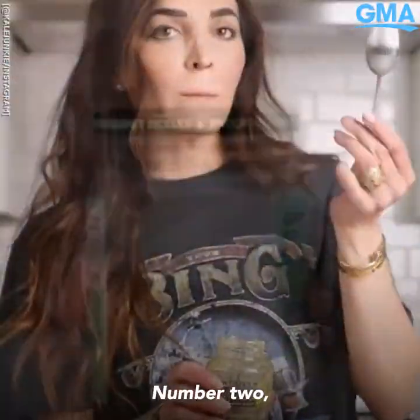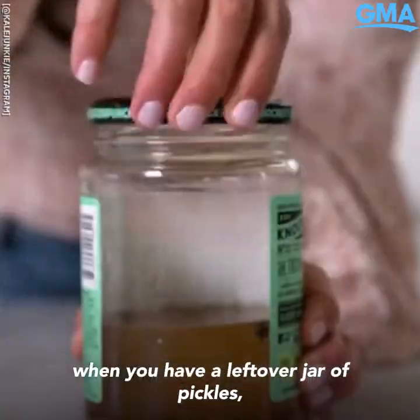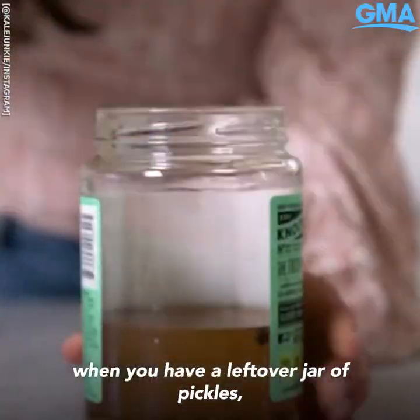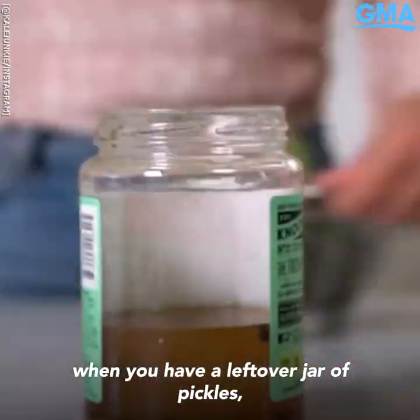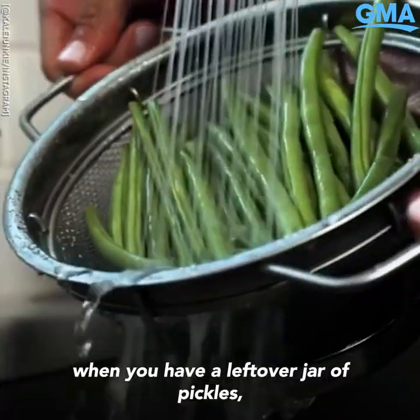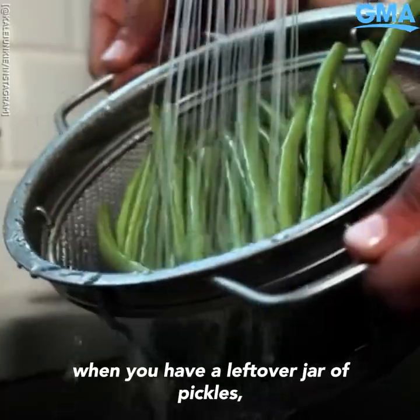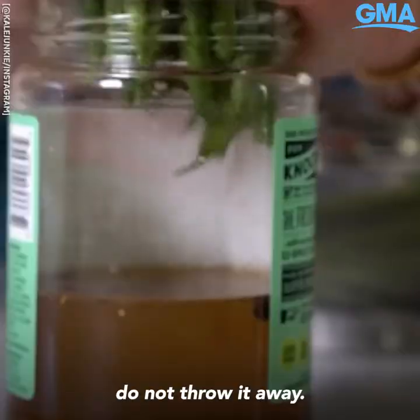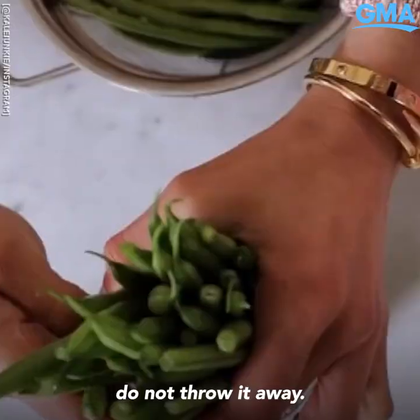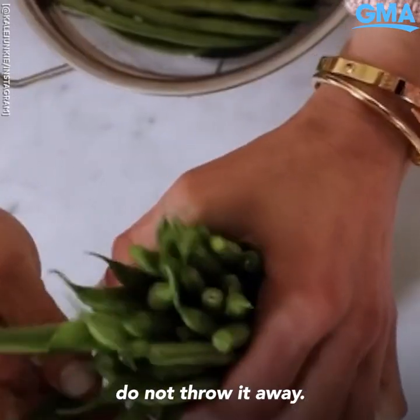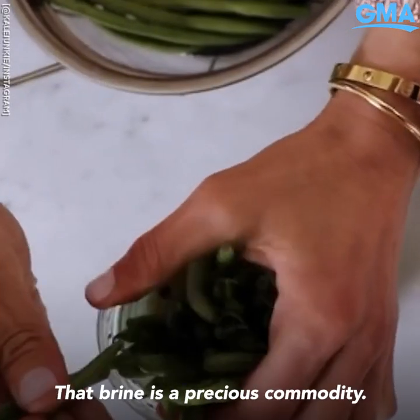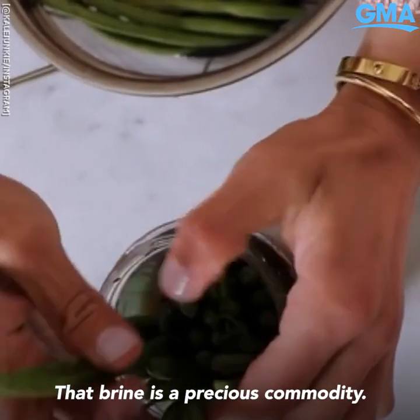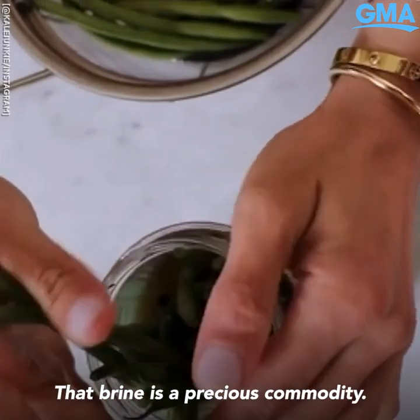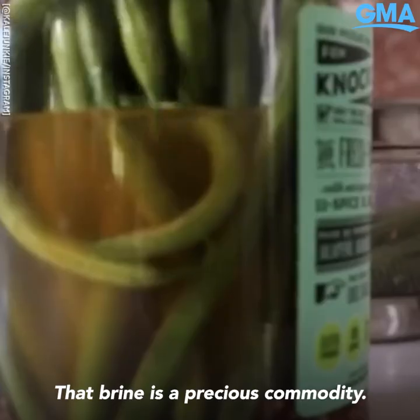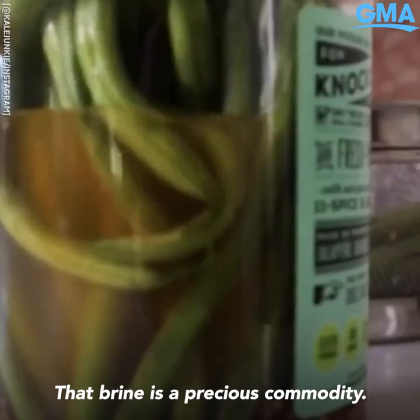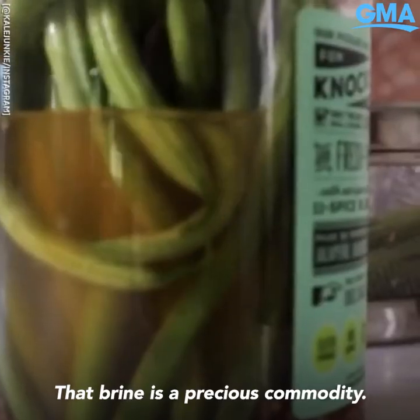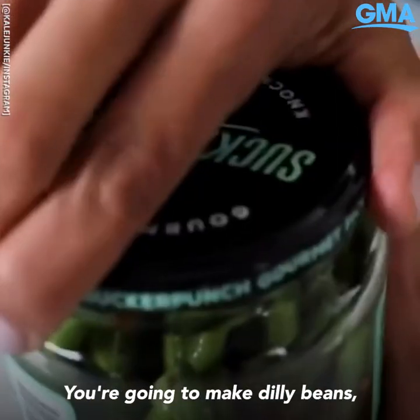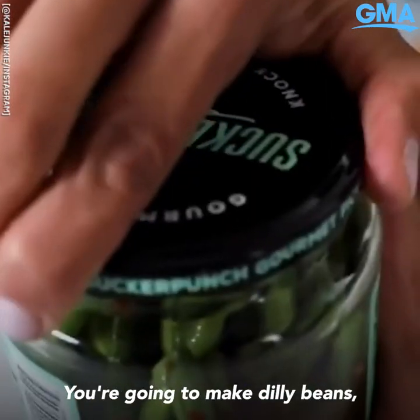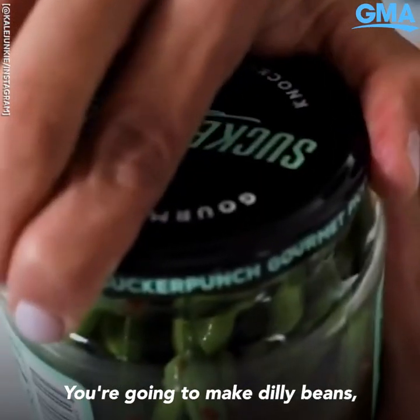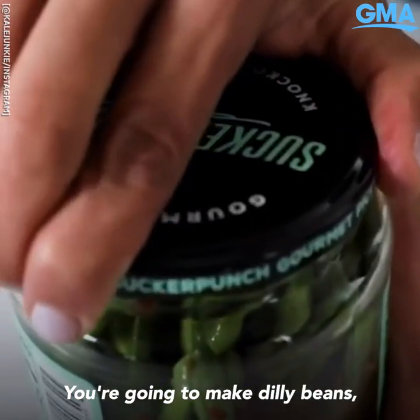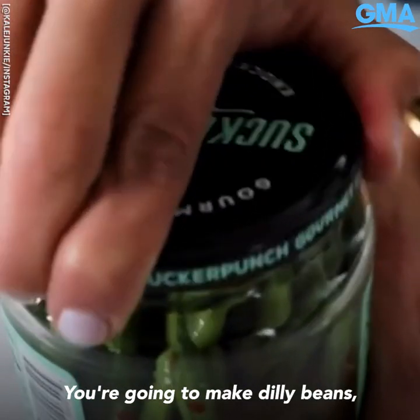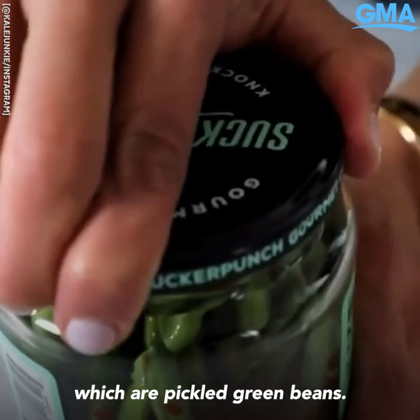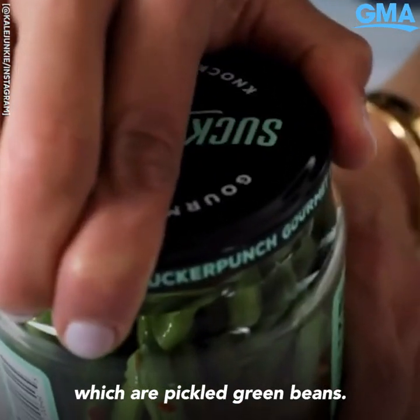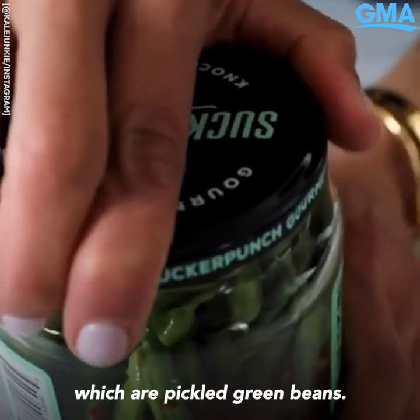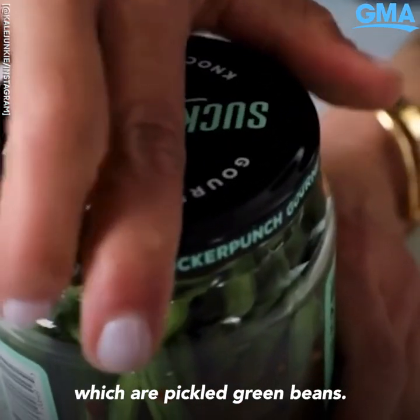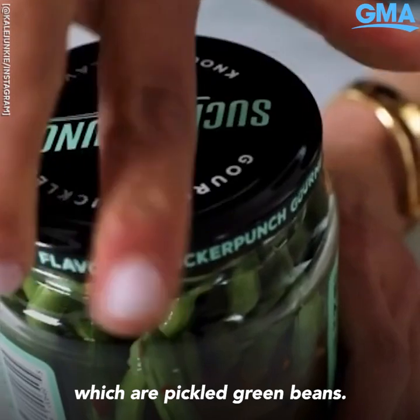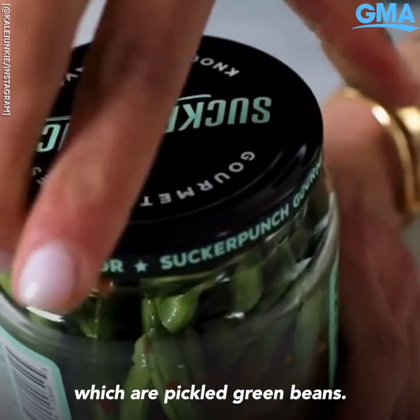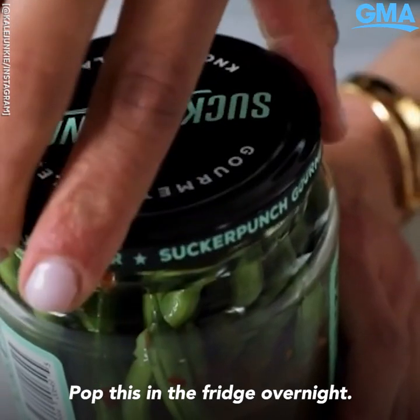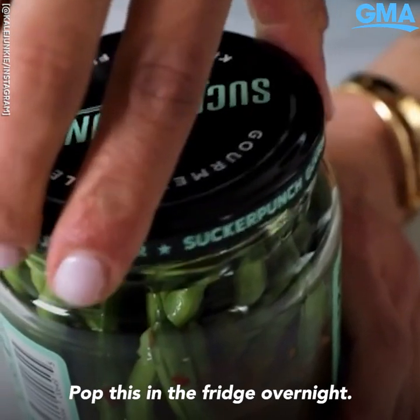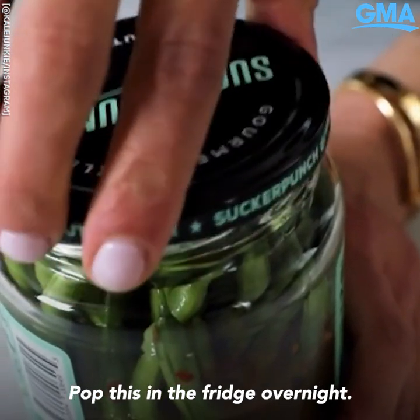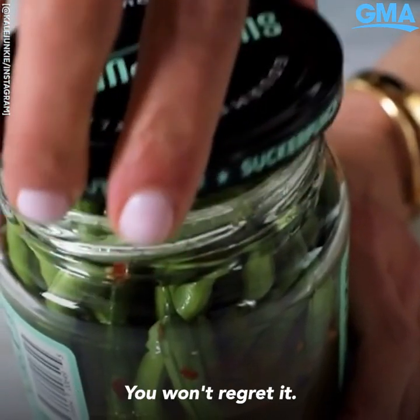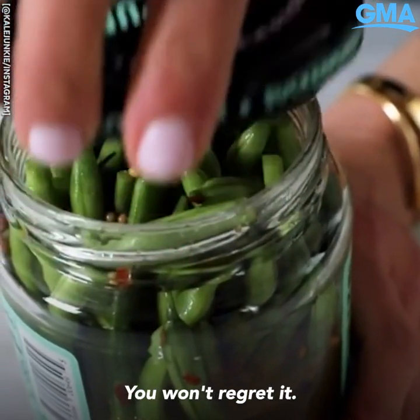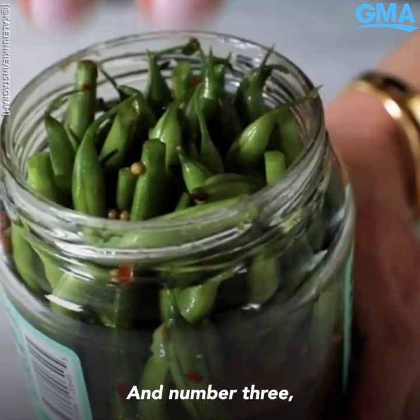Number two: when you have a leftover jar of pickles, do not throw it away. That brine is a precious commodity. You're going to make dilly beans, which are pickled green beans. Pop this in the fridge overnight — you won't regret it.